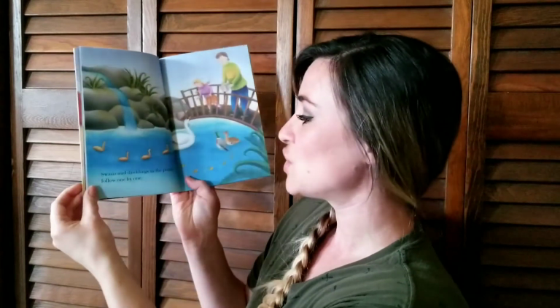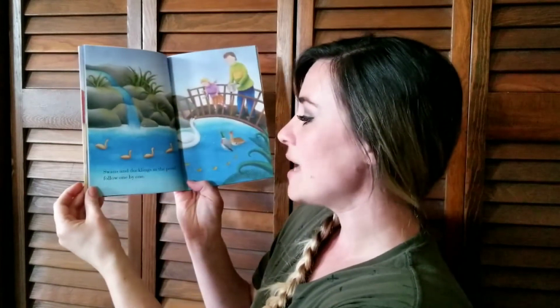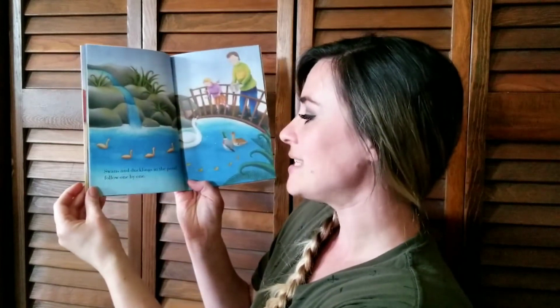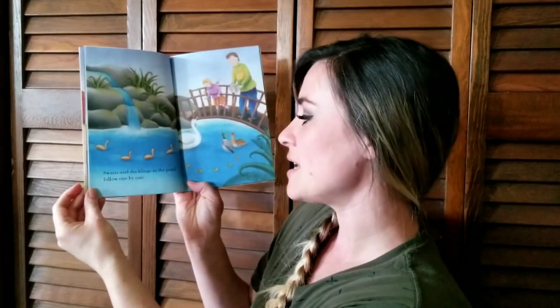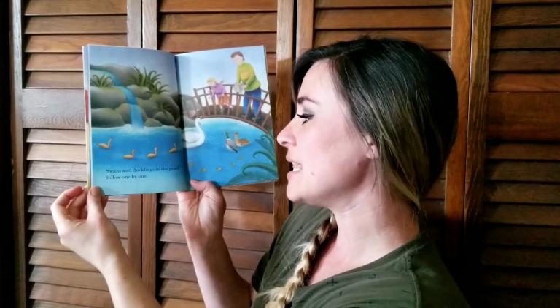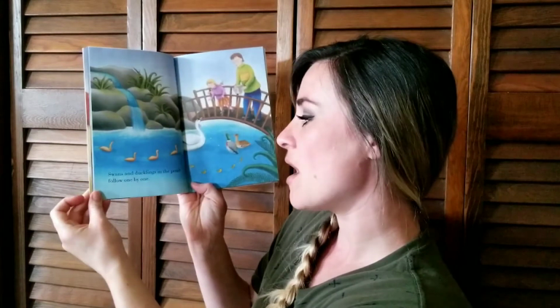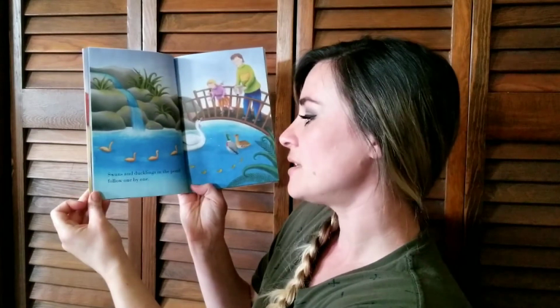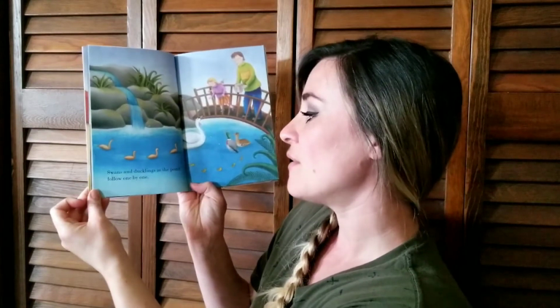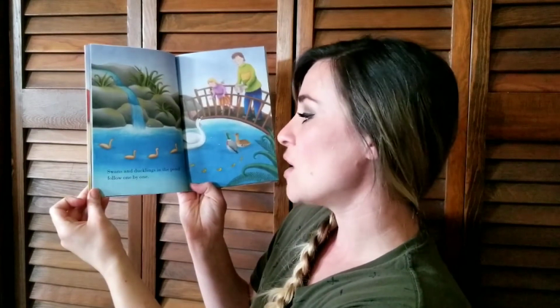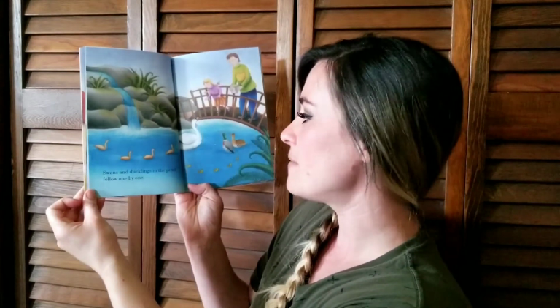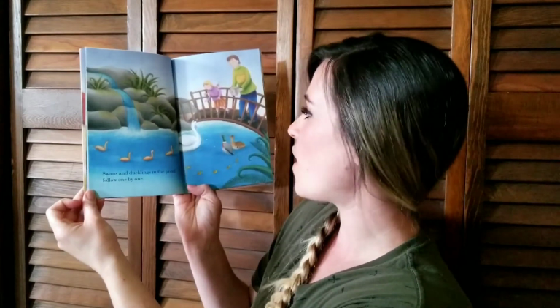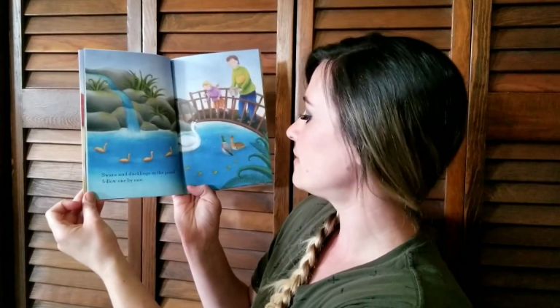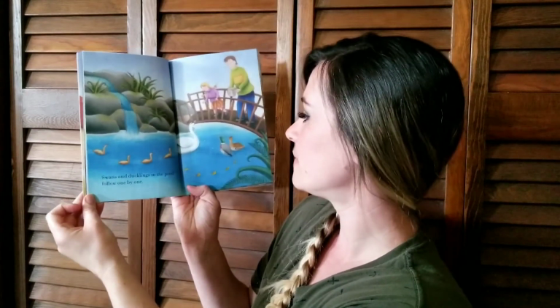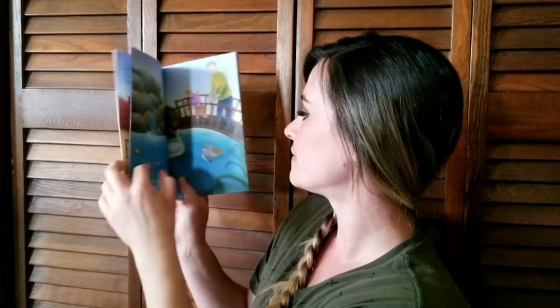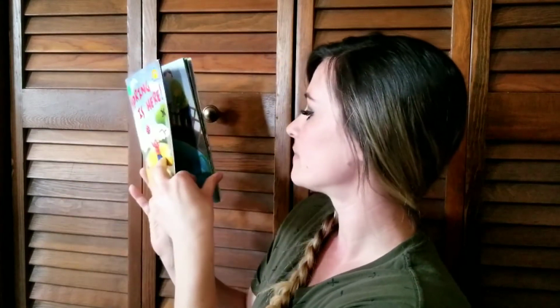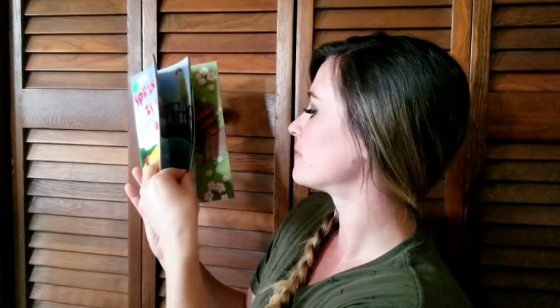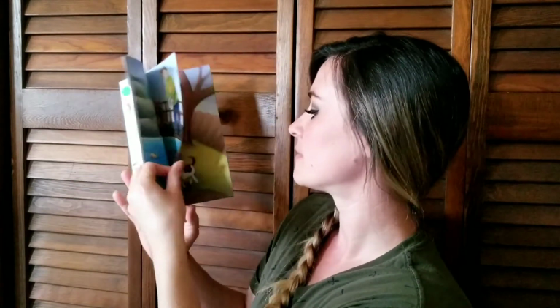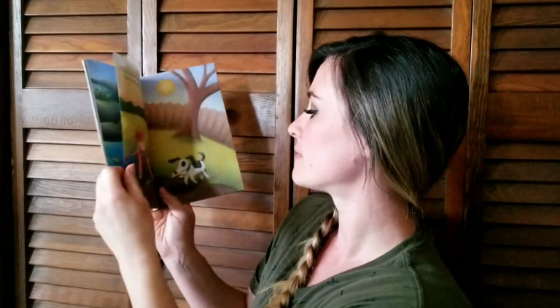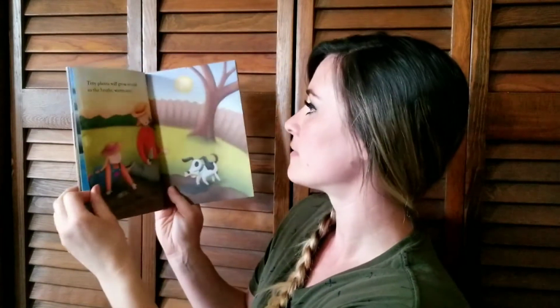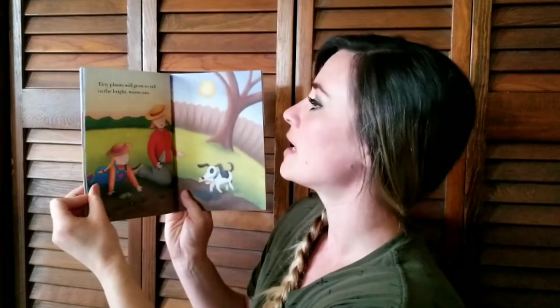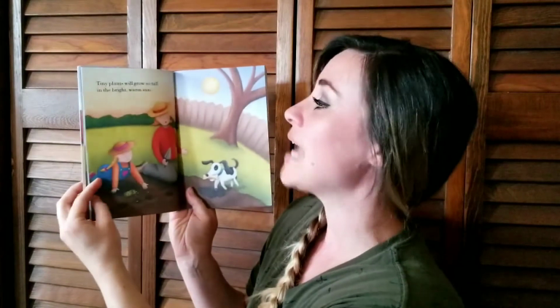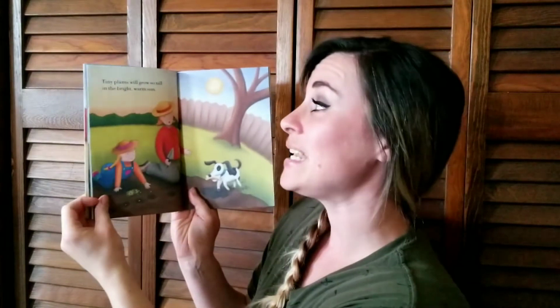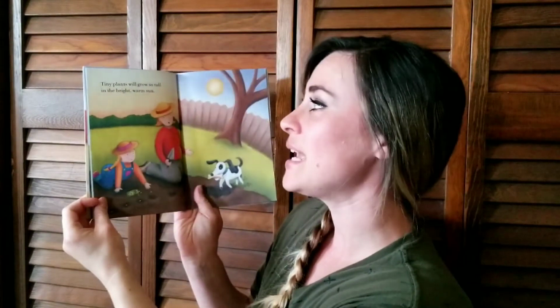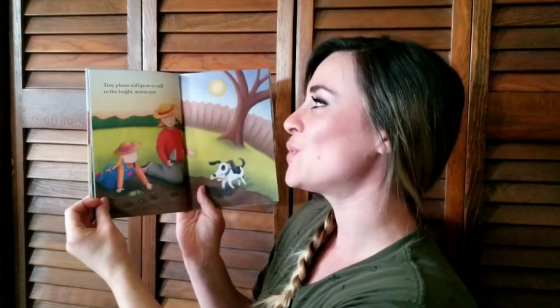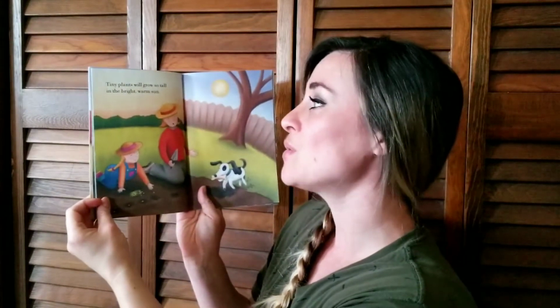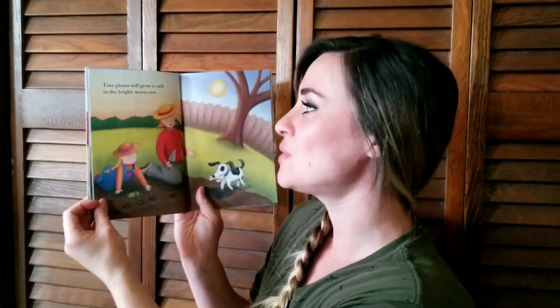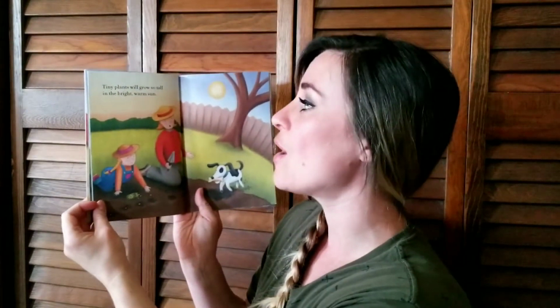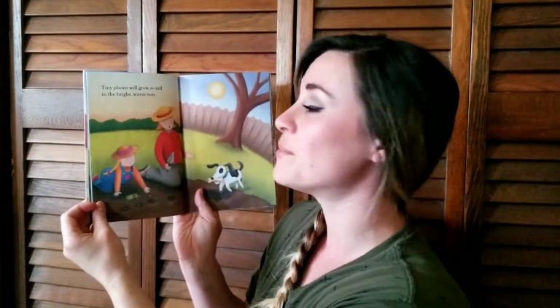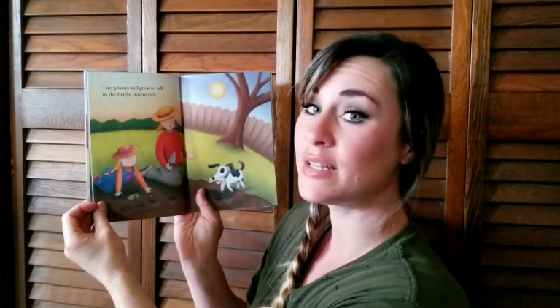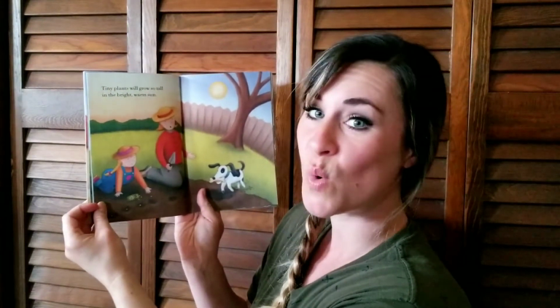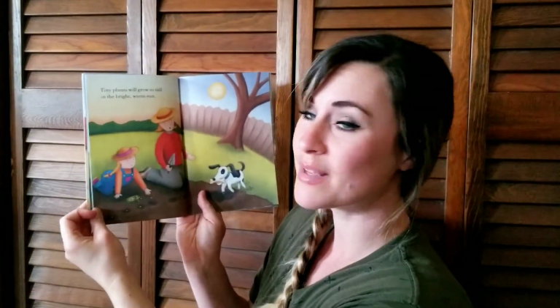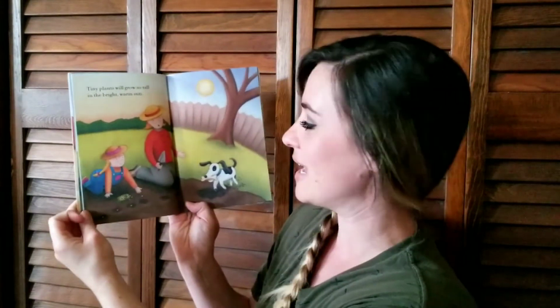Swans and ducklings in the pond follow one by one. Tiny plants will grow so tall in the bright warm sun.